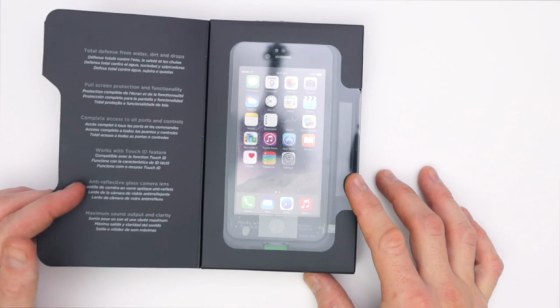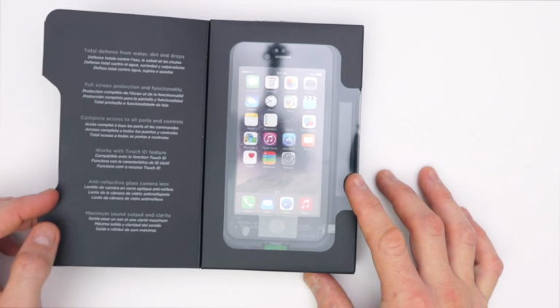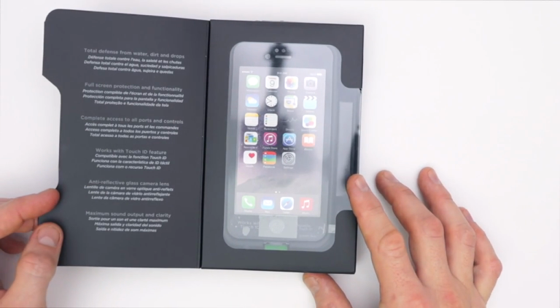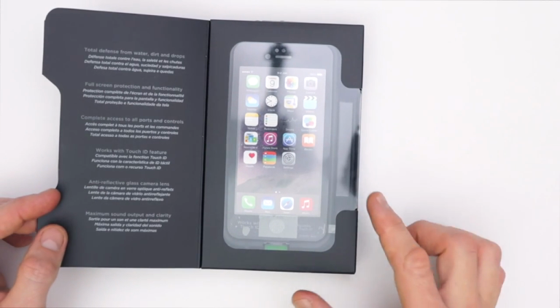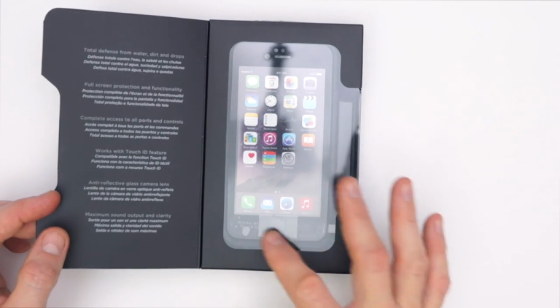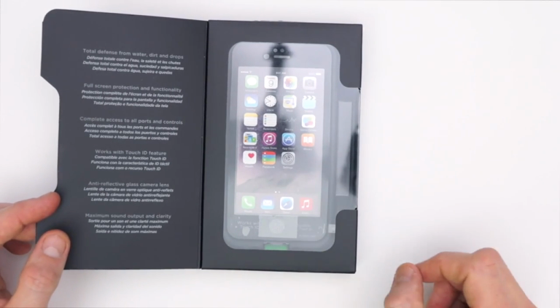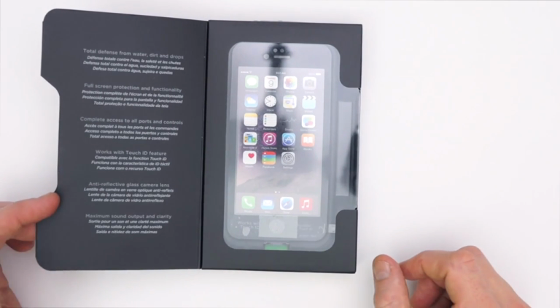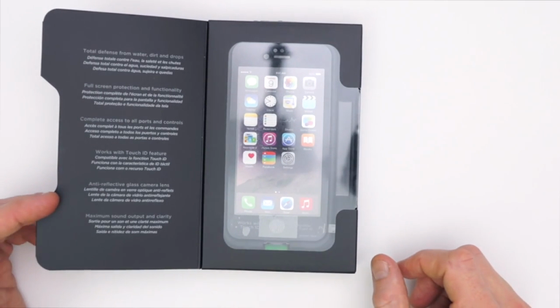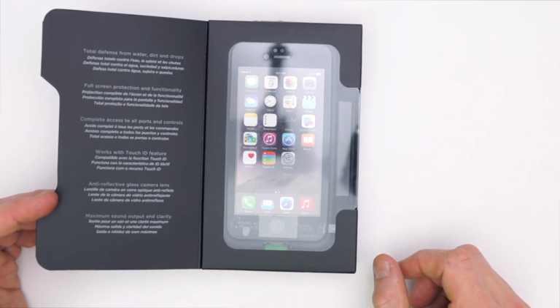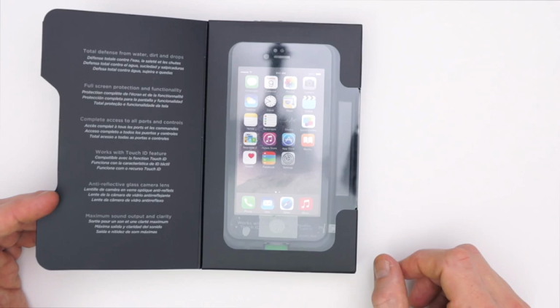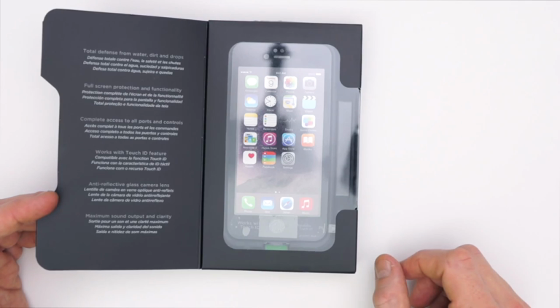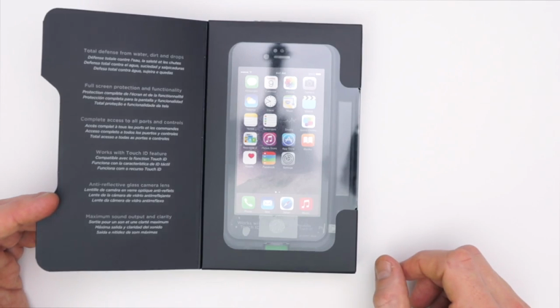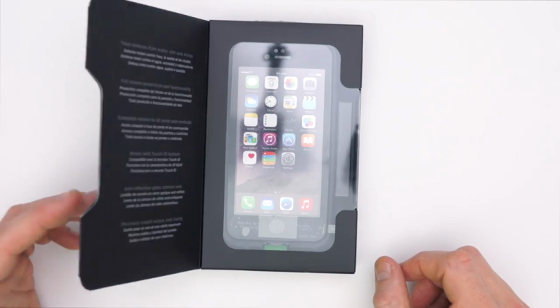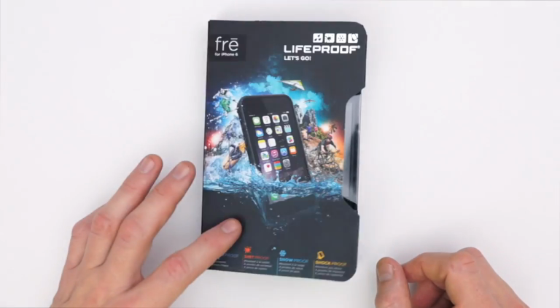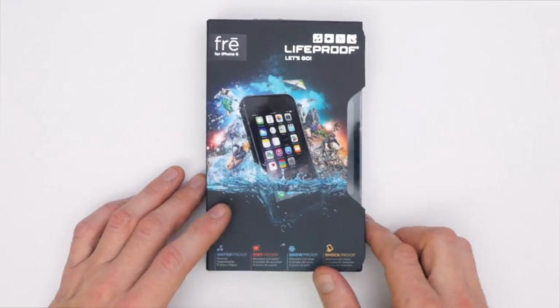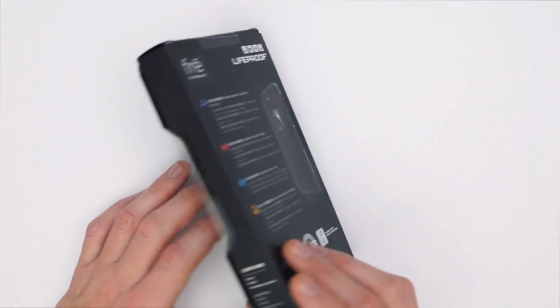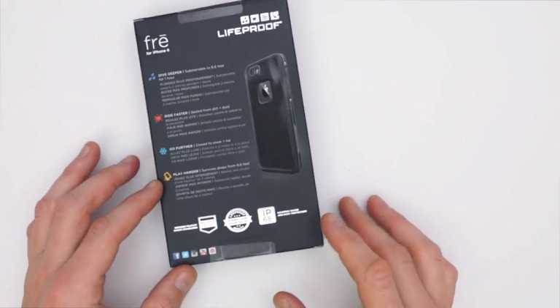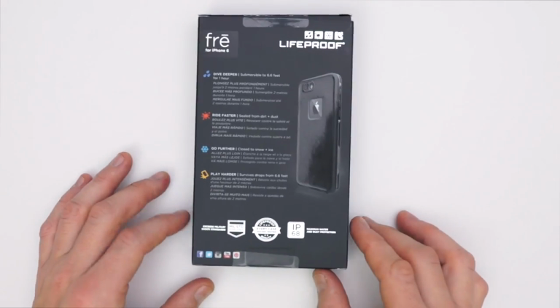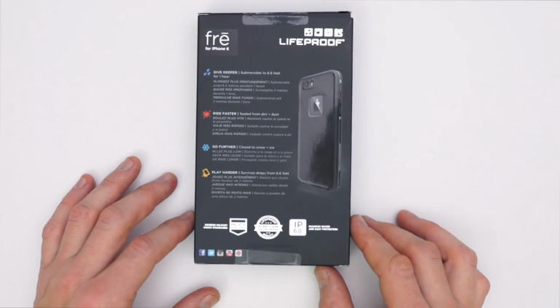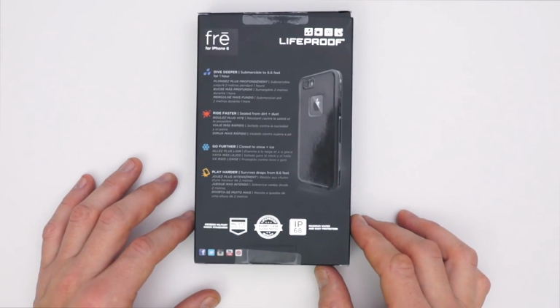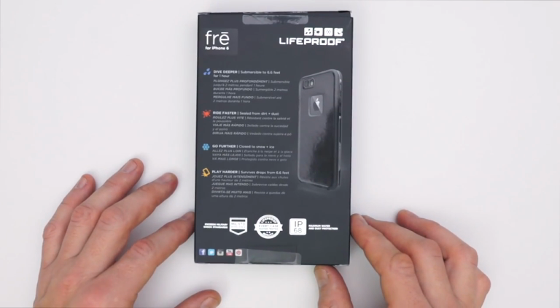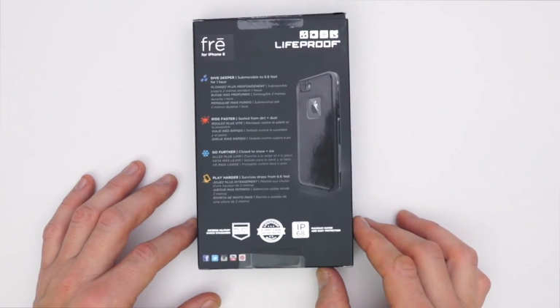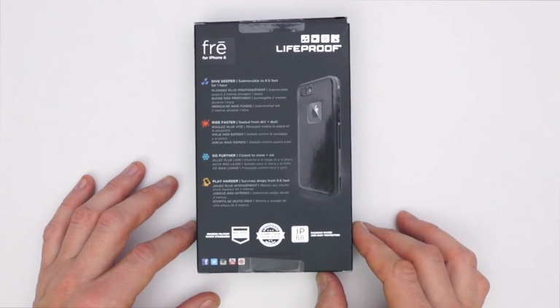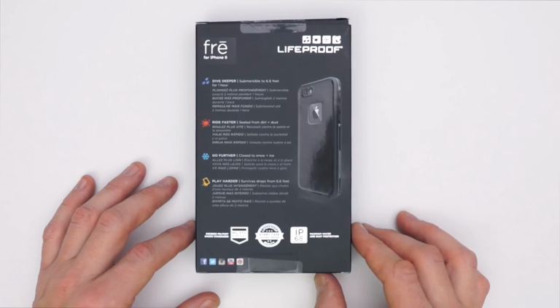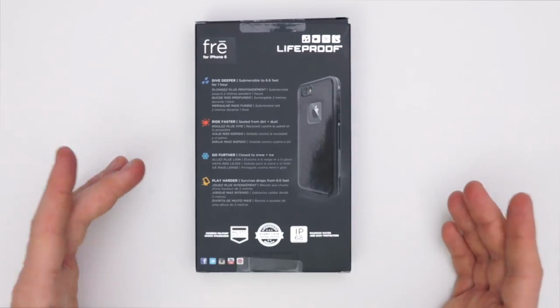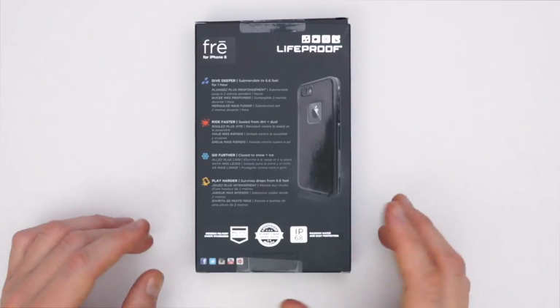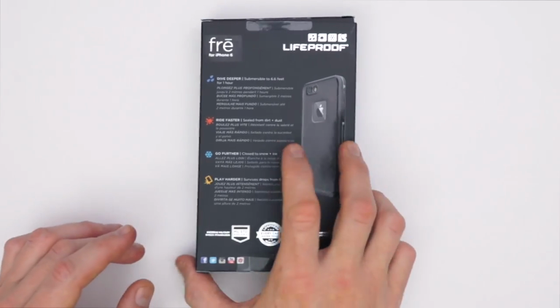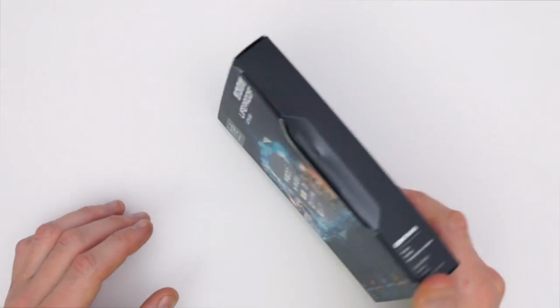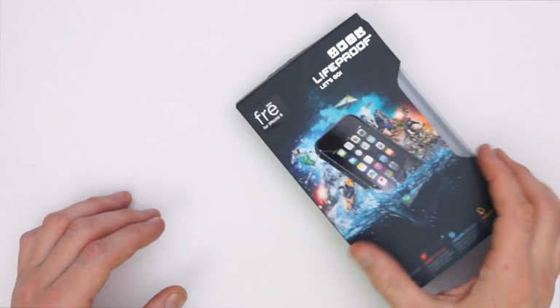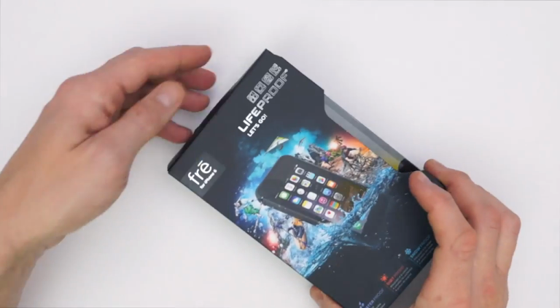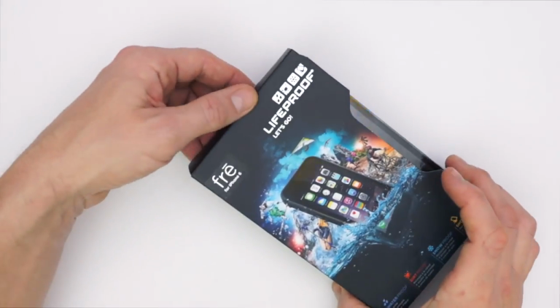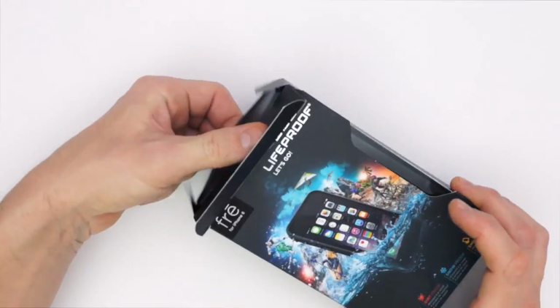Behind this magnetic flap here you're gonna see the actual case behind this plastic — it's nicely displayed. The back of the box just tells you a little bit more information, pretty much the same things as the front of the box with just a little more detail.